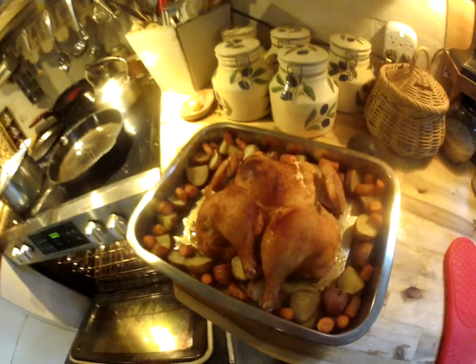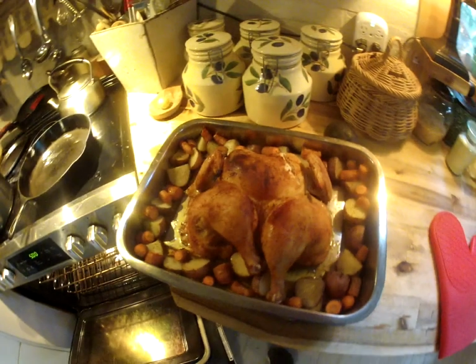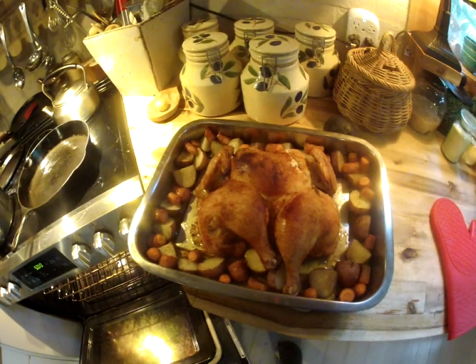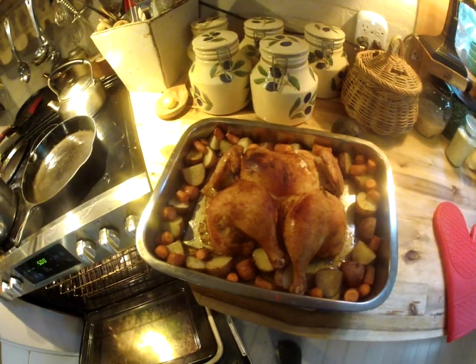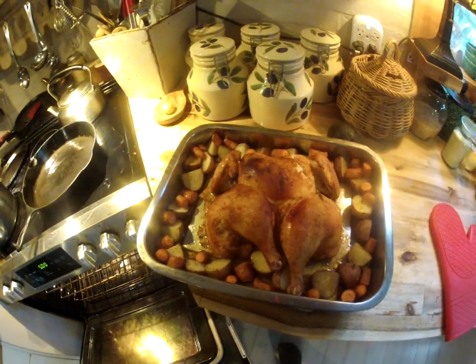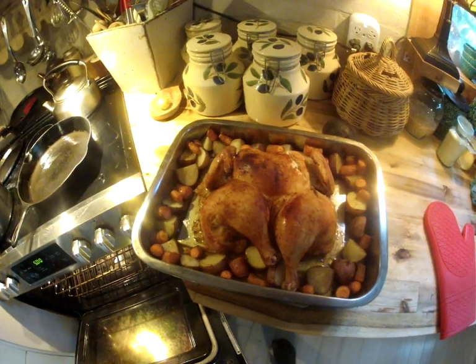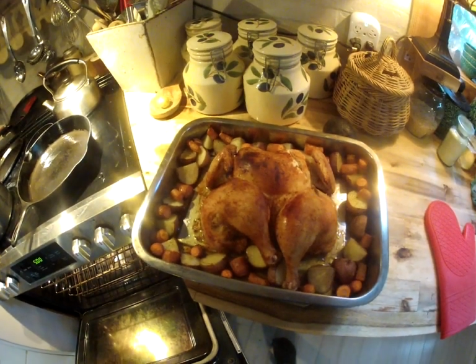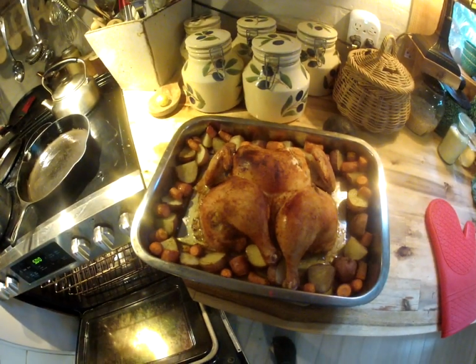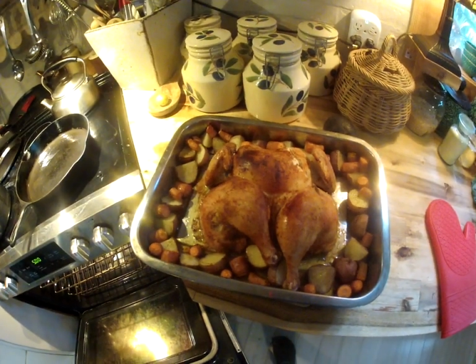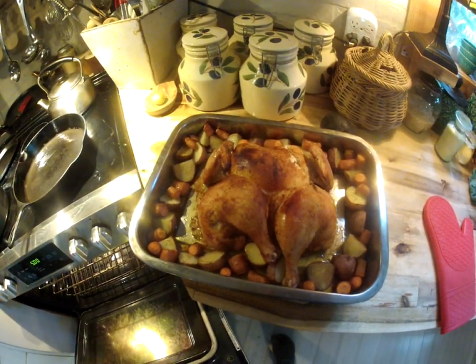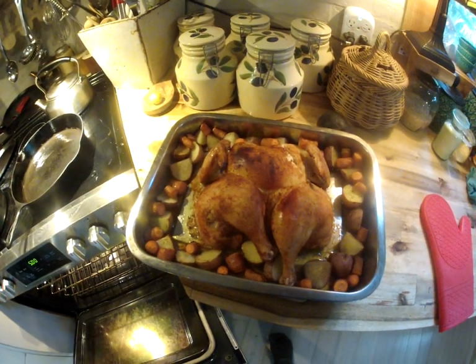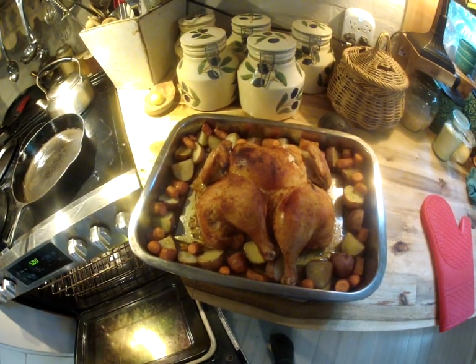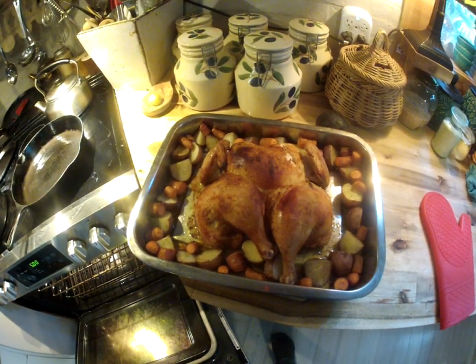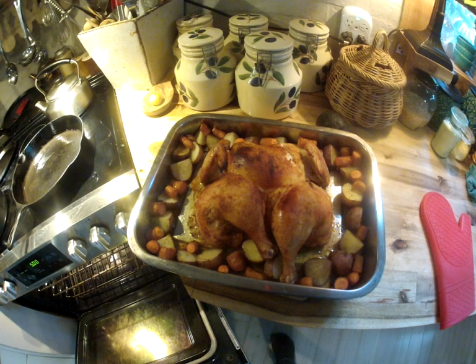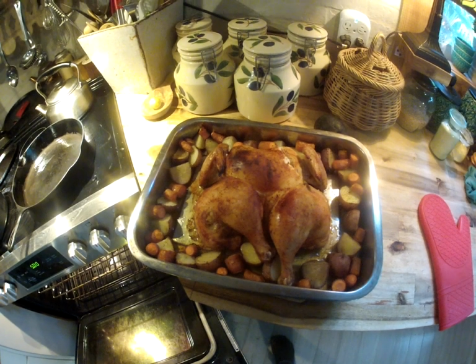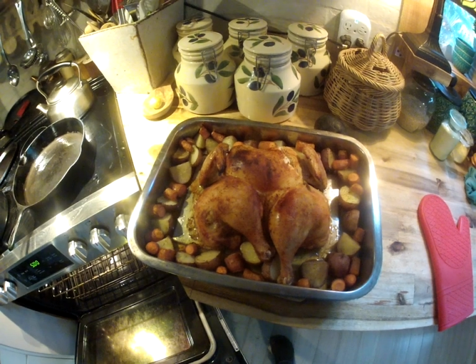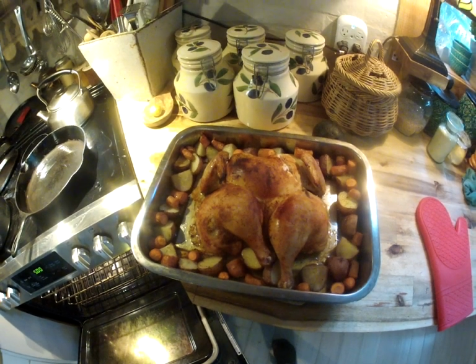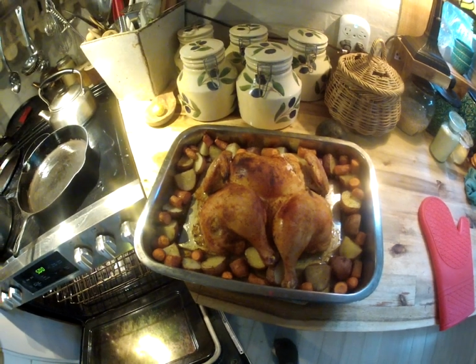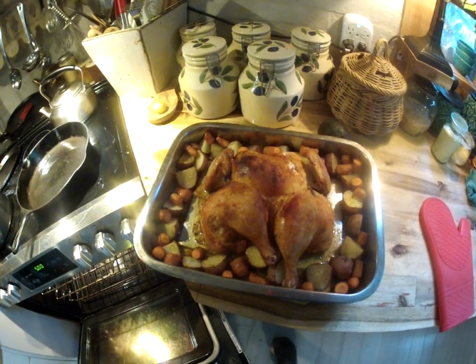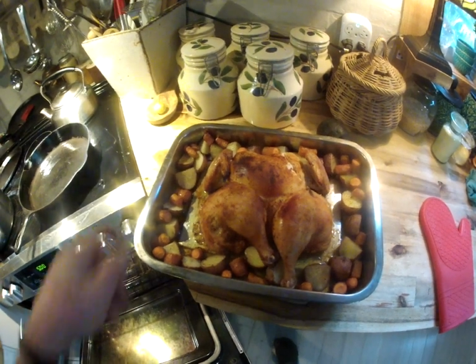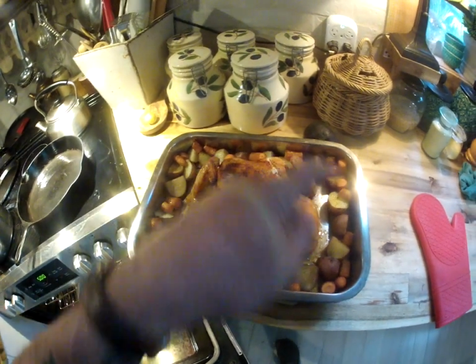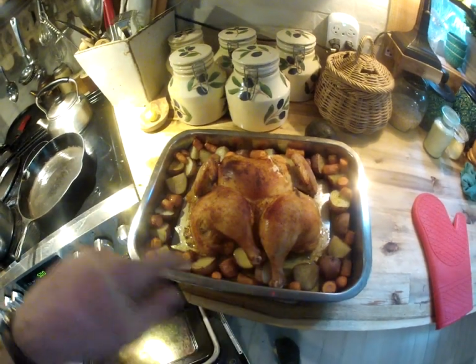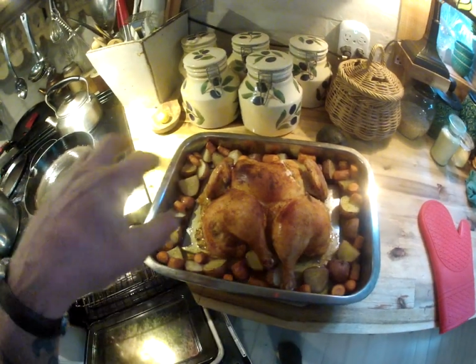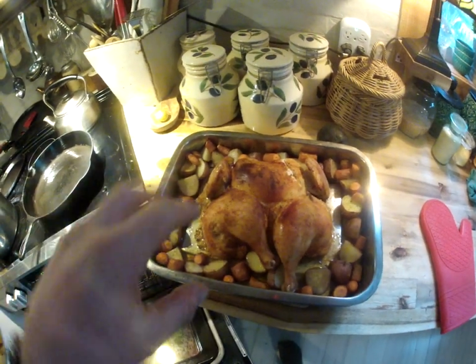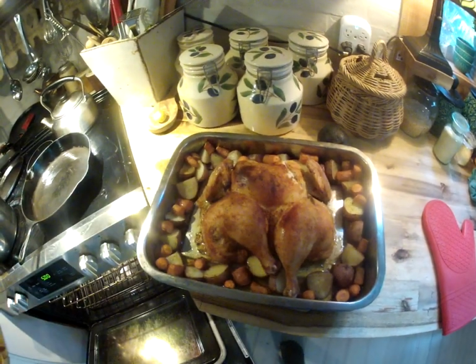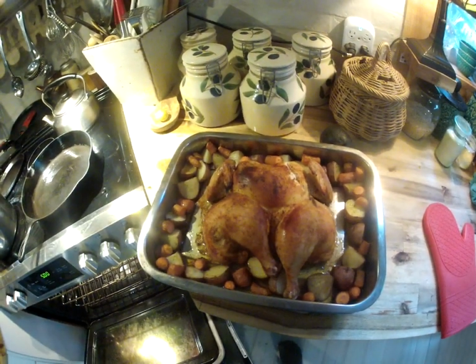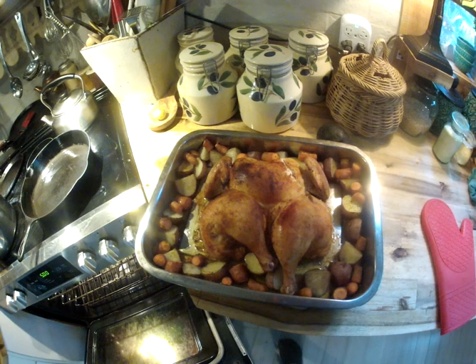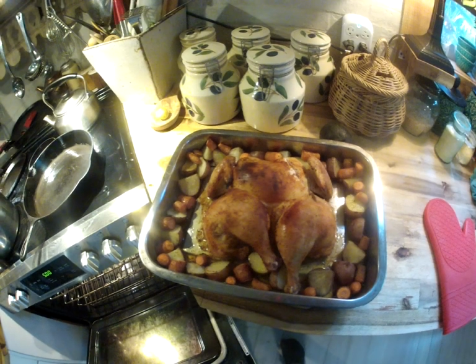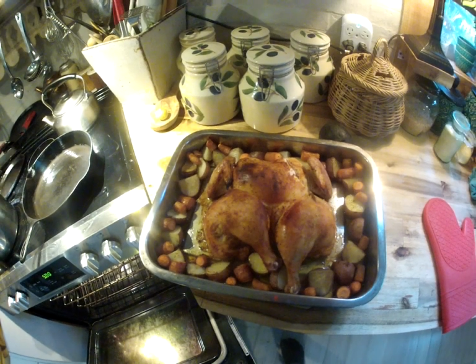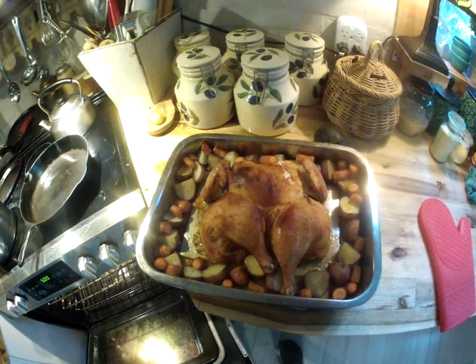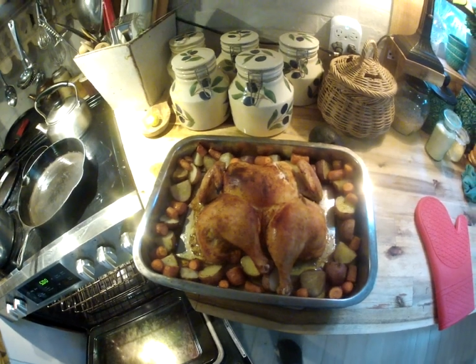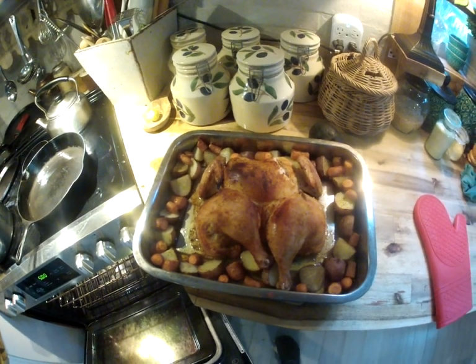Here's my dinner tonight. That's a spatchcock chicken — it was marinated in buffalo sauce, the hot sauce used for buffalo wings. I've got some potatoes around the edge that I drizzled olive oil on, and some carrots.